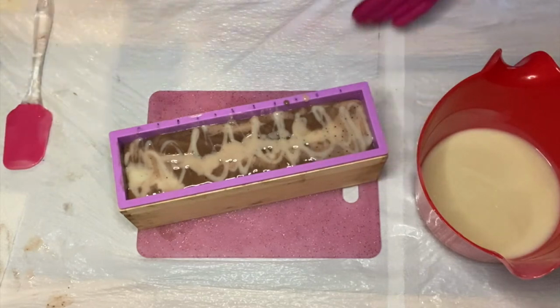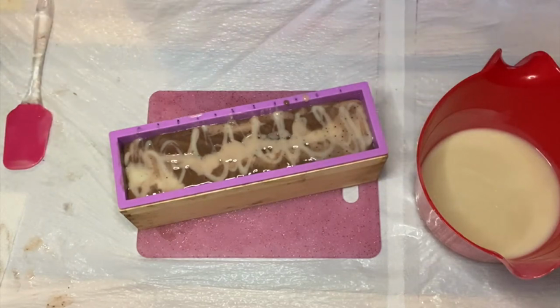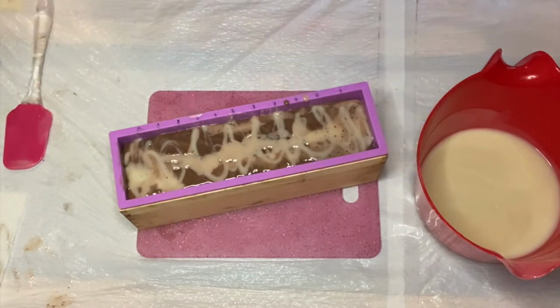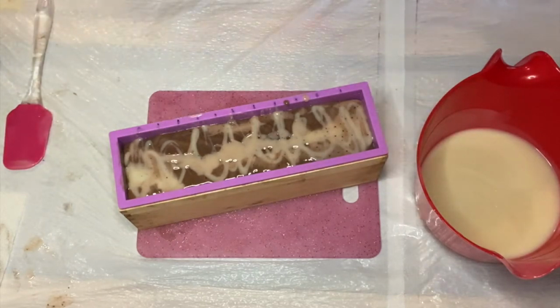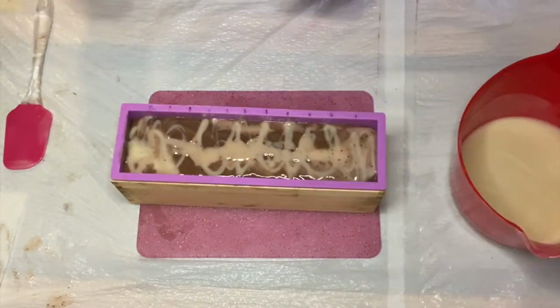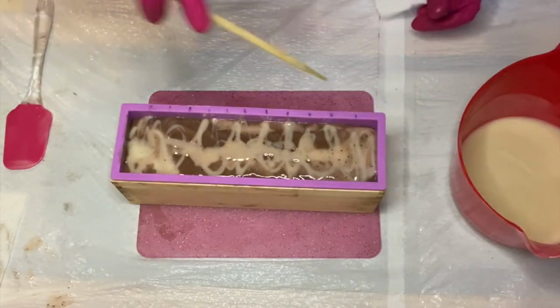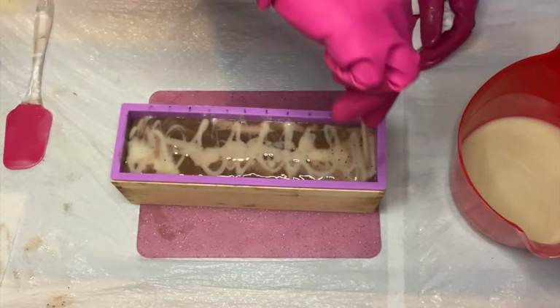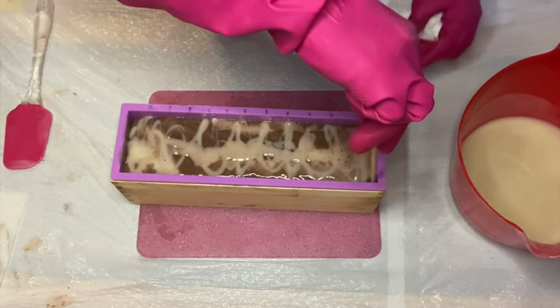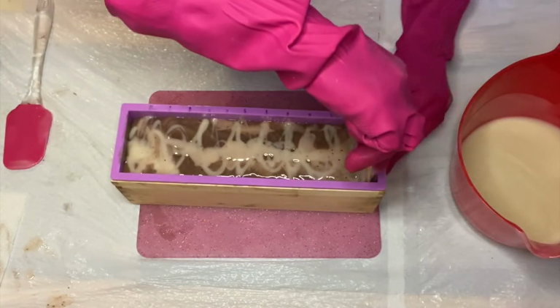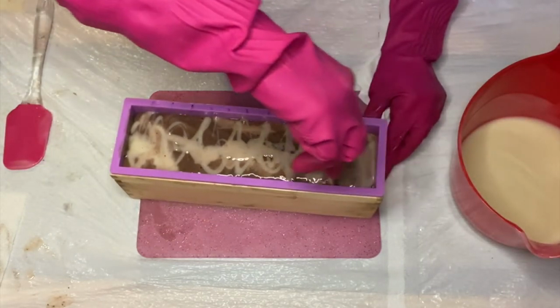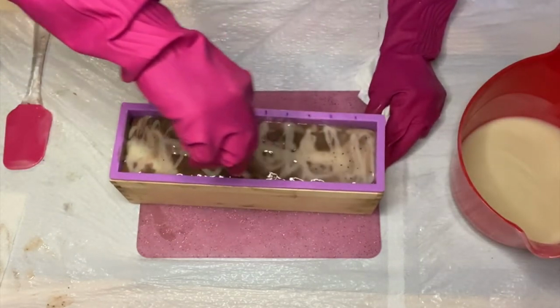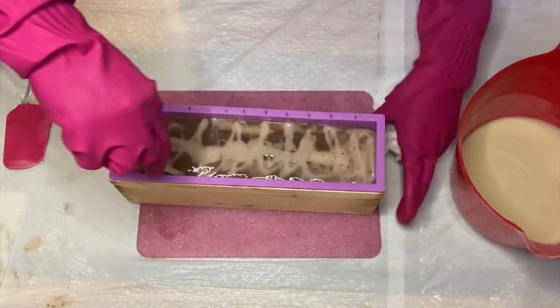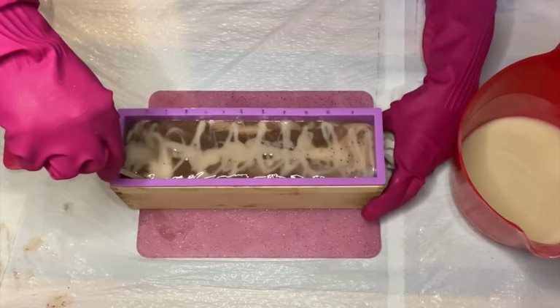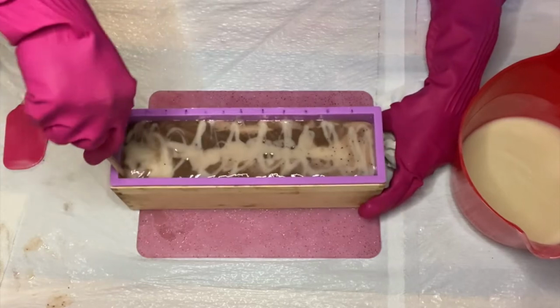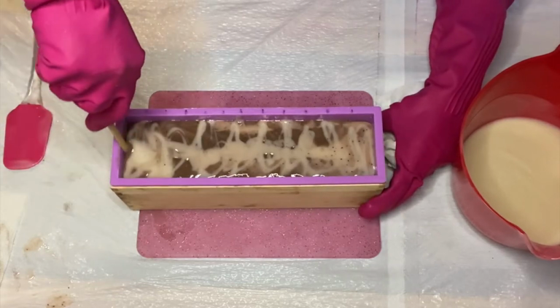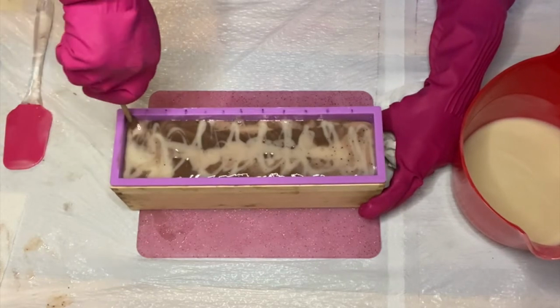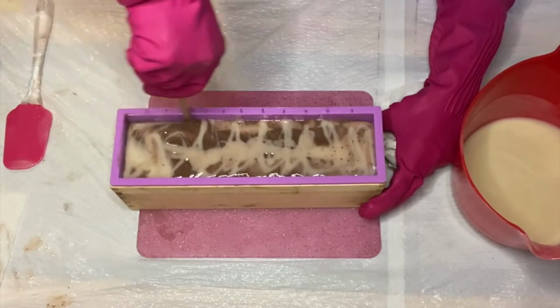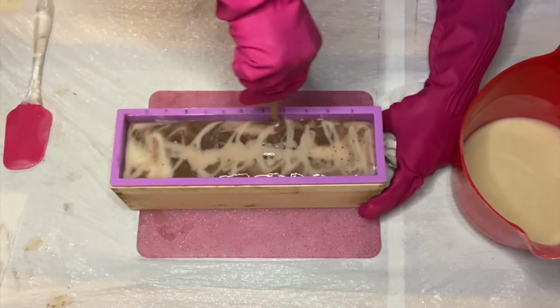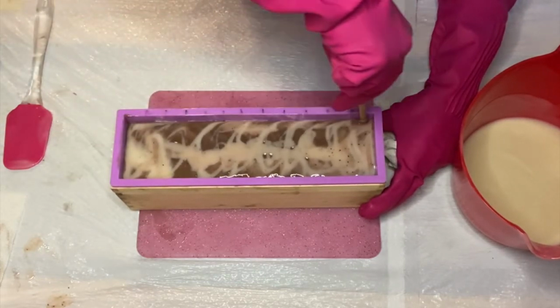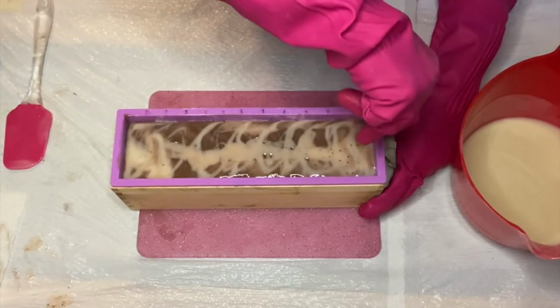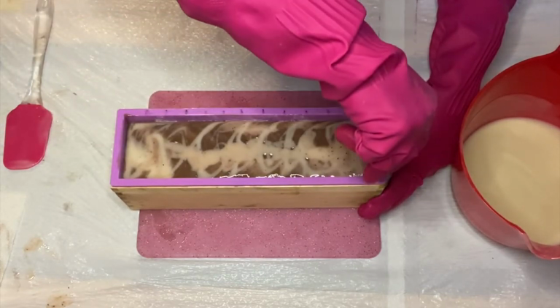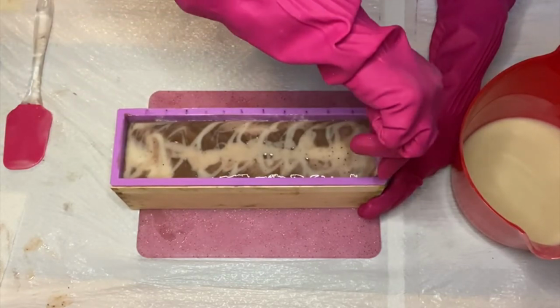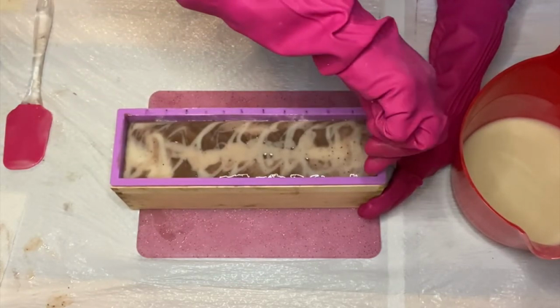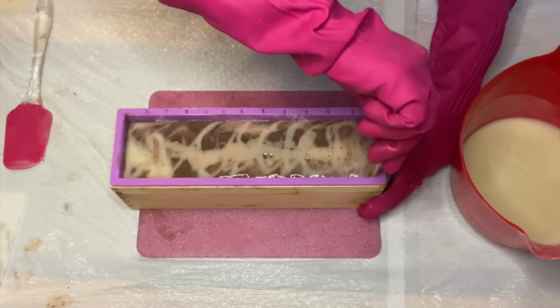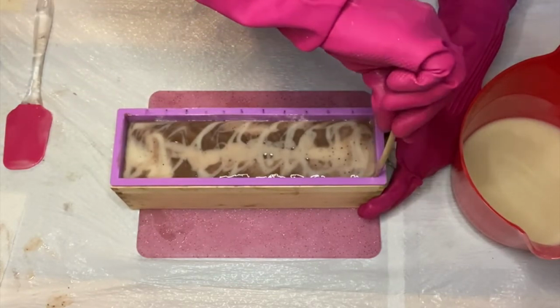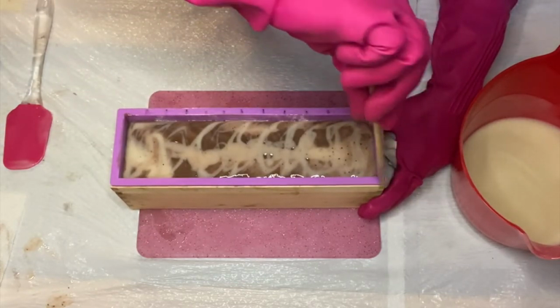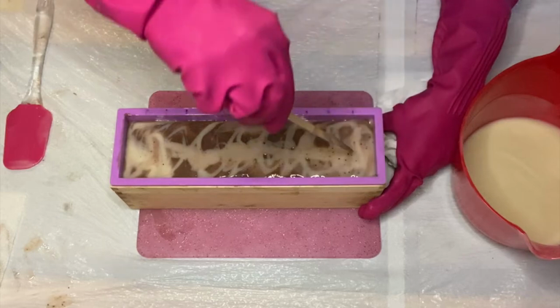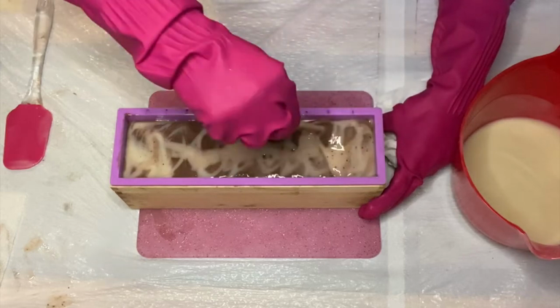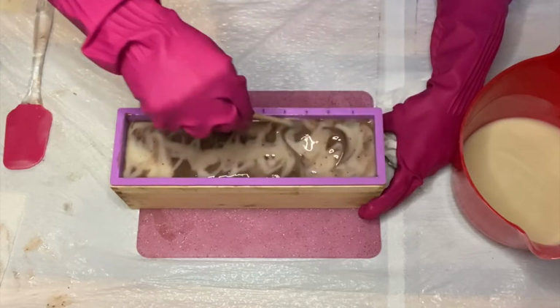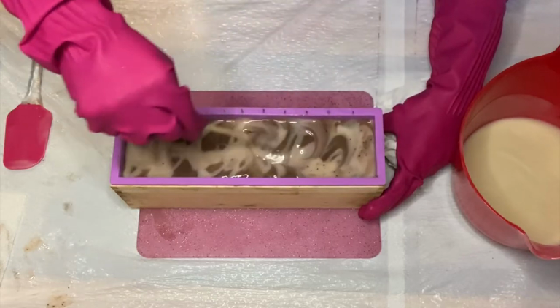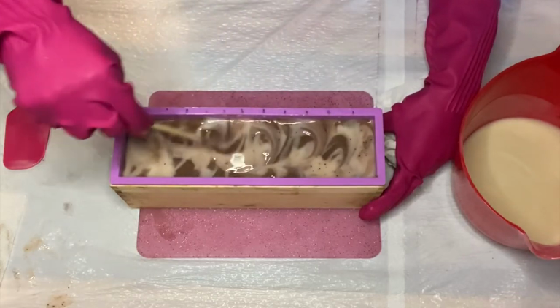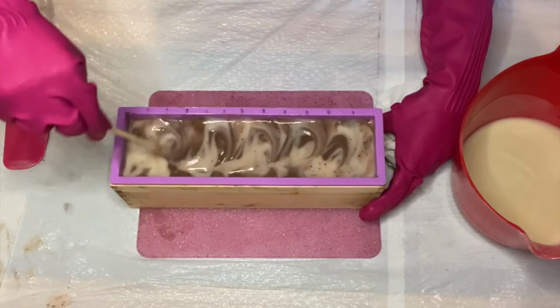I'm going to go ahead and get my chopstick, clean the sides up just a little bit, and then I'm going to do a swirl really quickly.